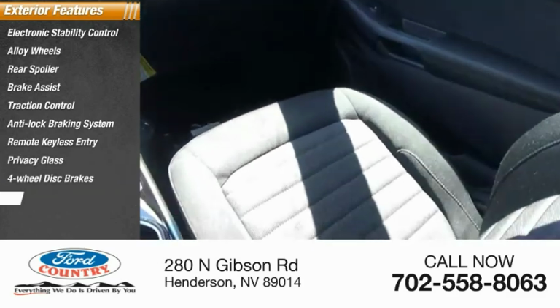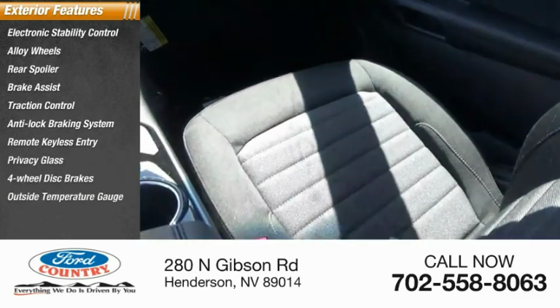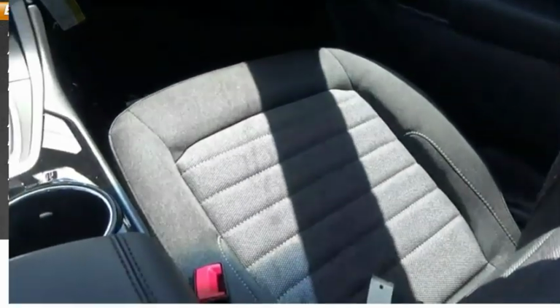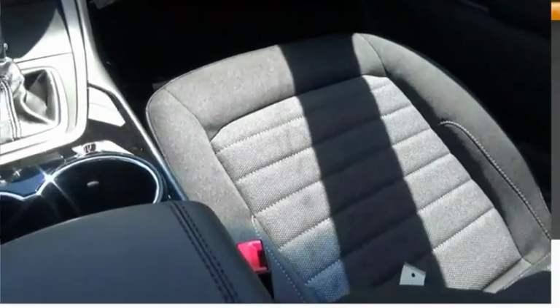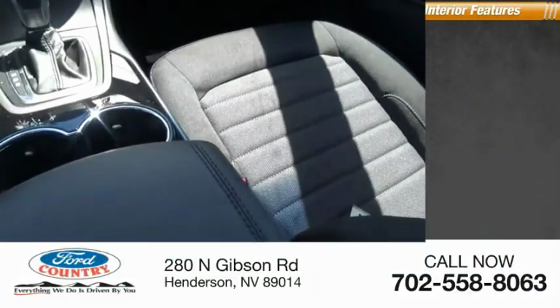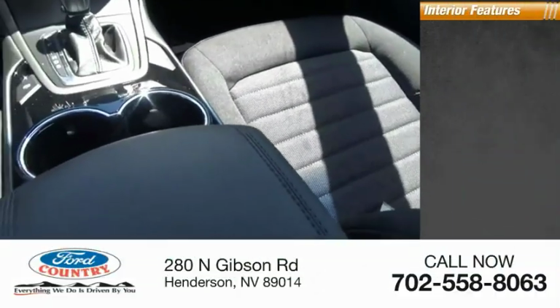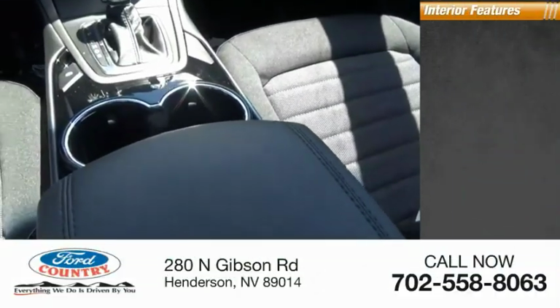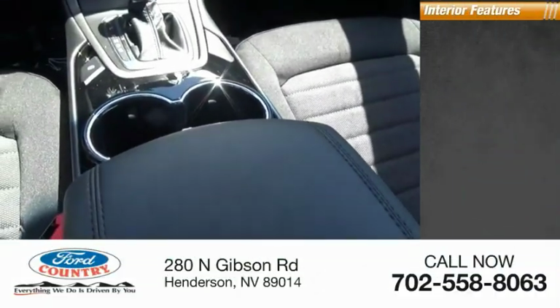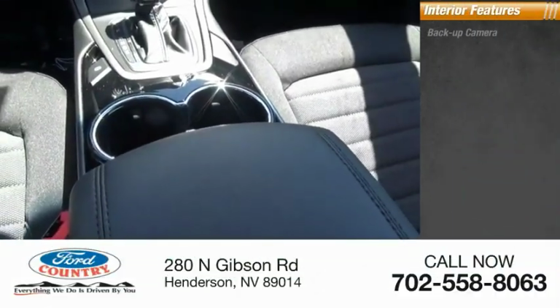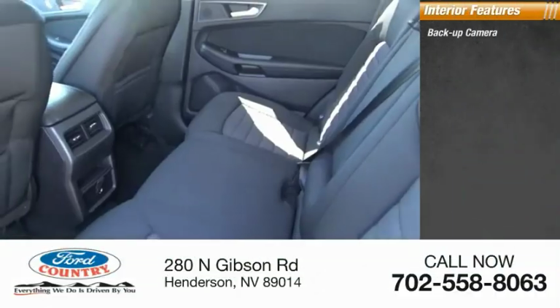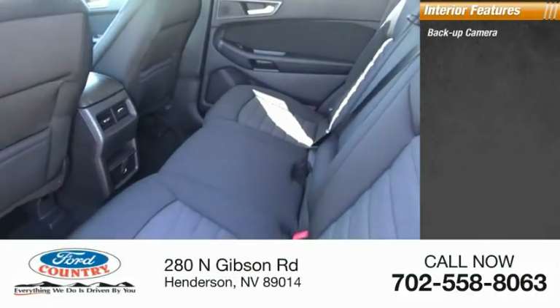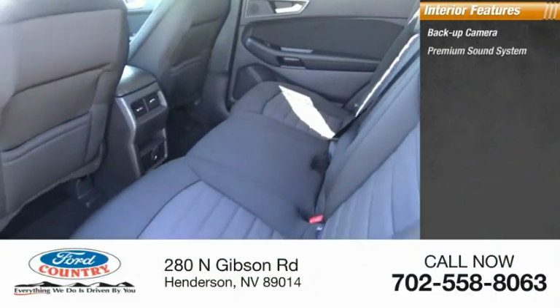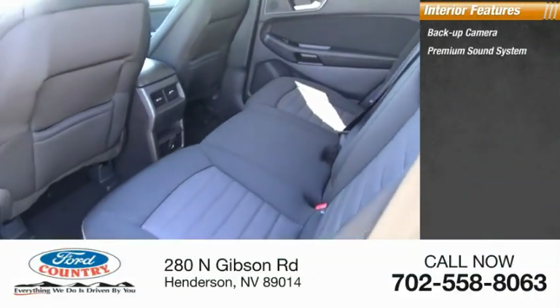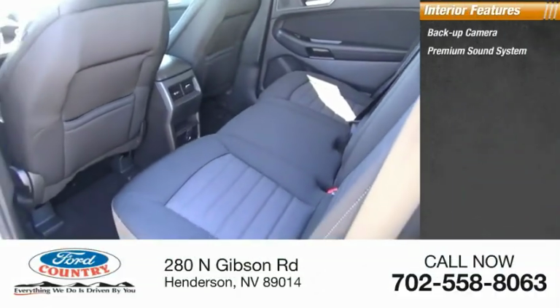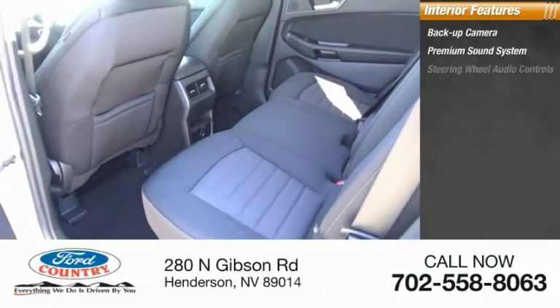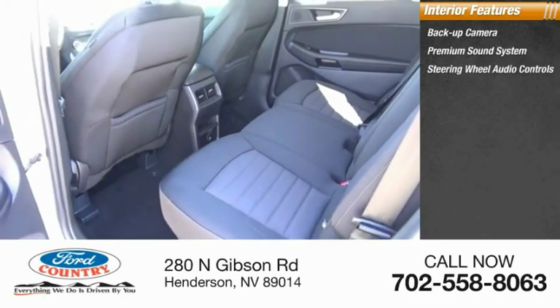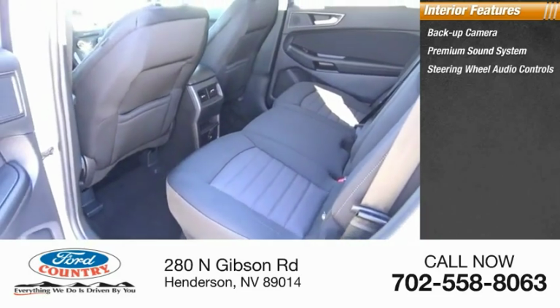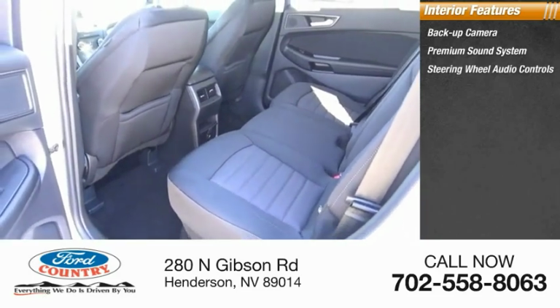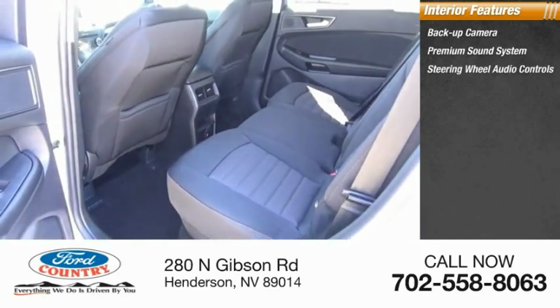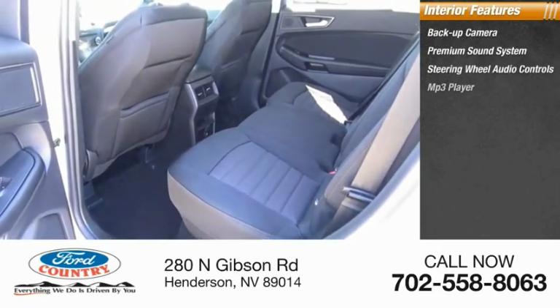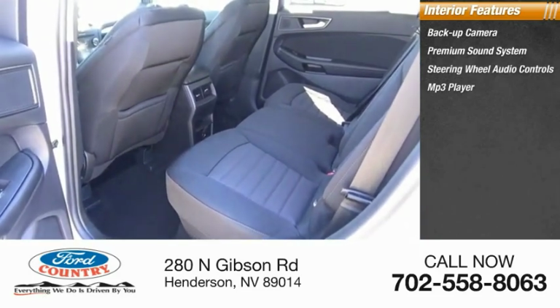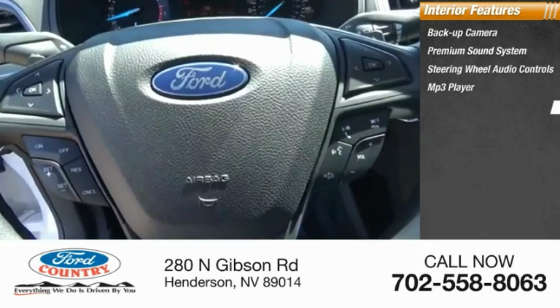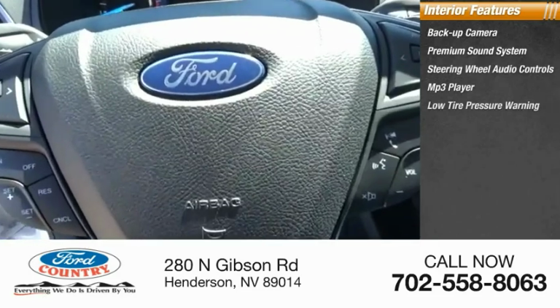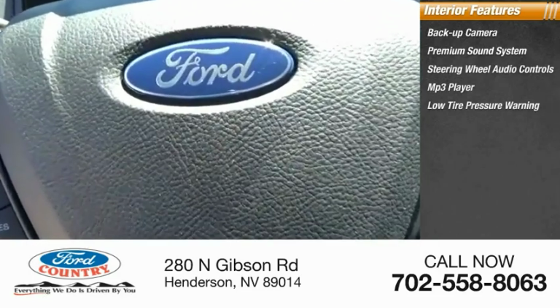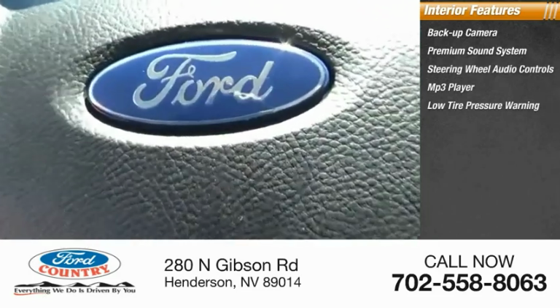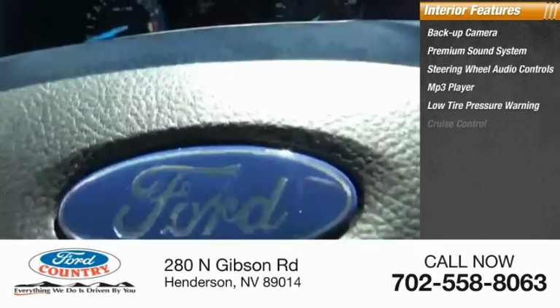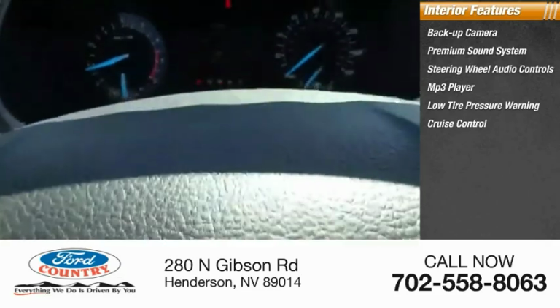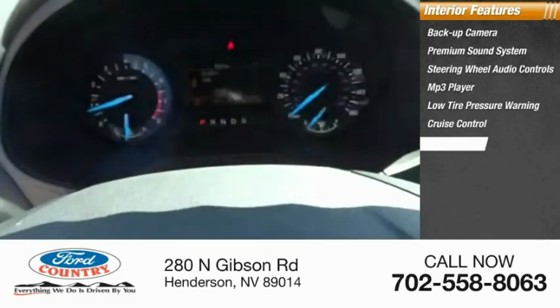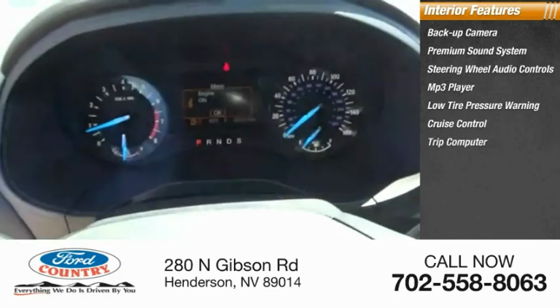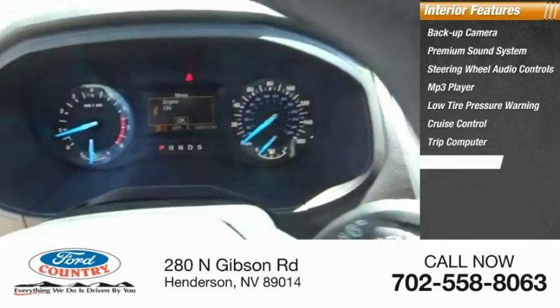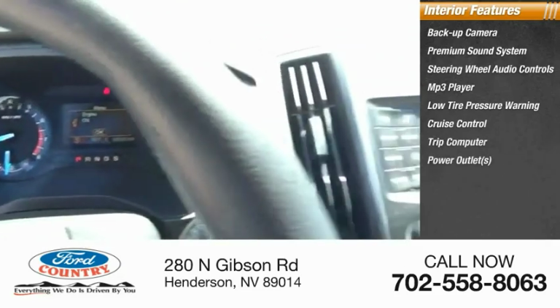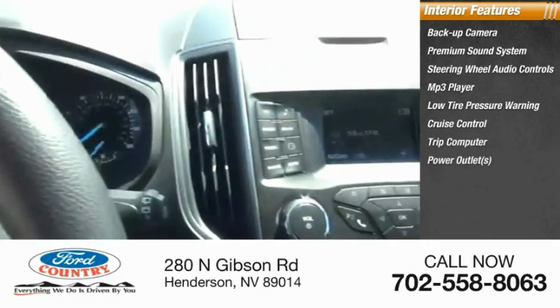Inside you'll find a backup camera, premium sound system, steering wheel audio controls, MP3 player, low tire pressure warning, cruise control, trip computer, power outlets, power door locks, and power windows.